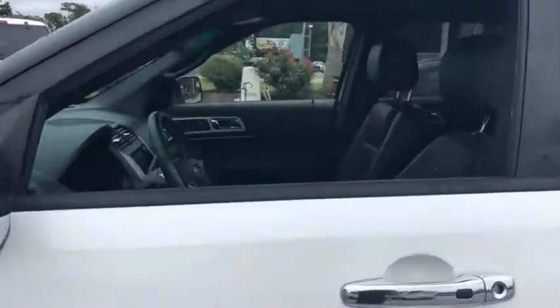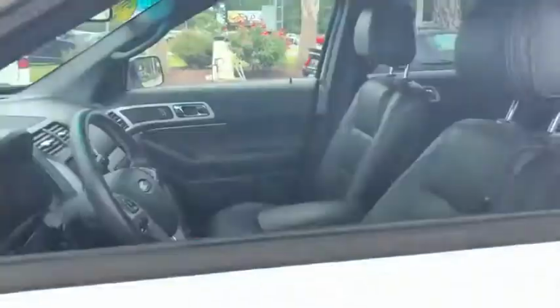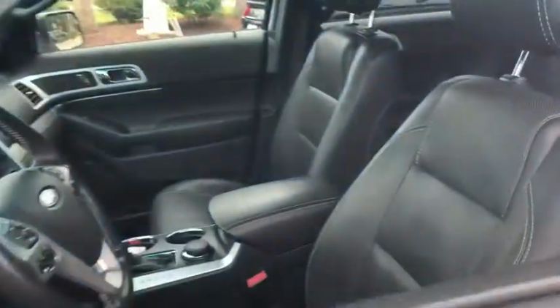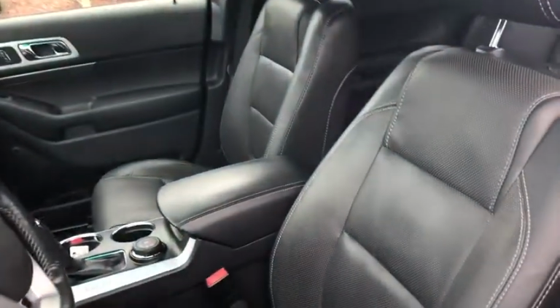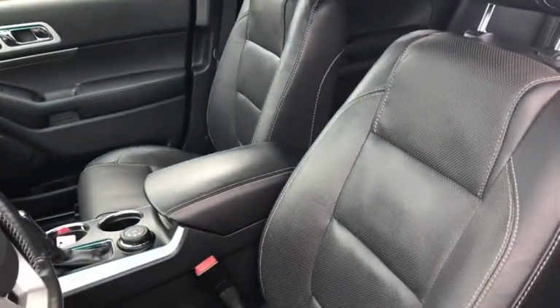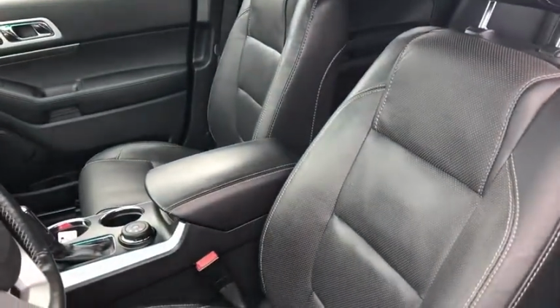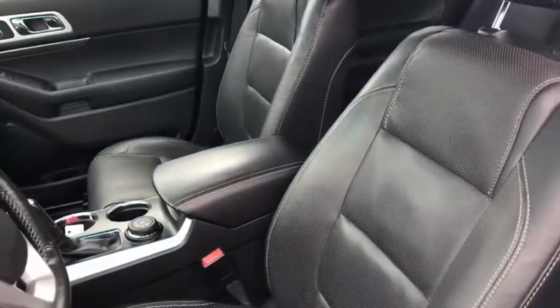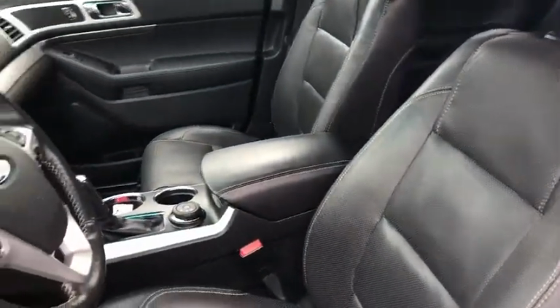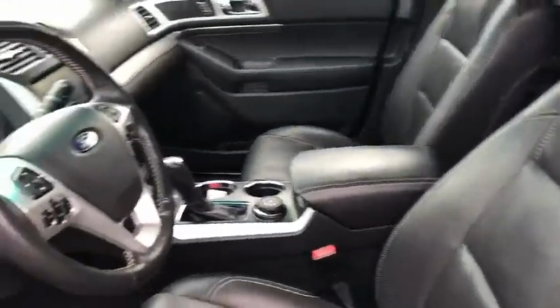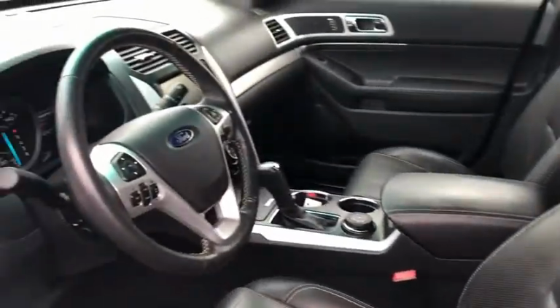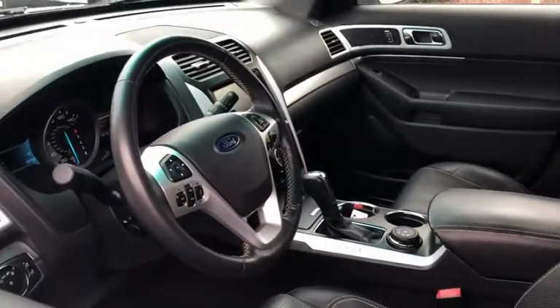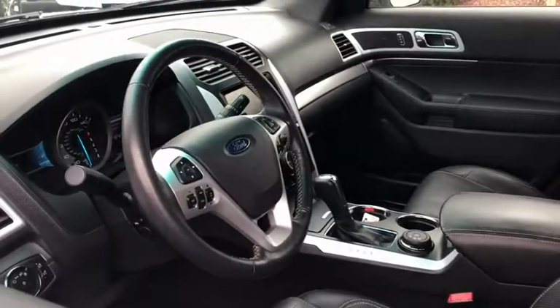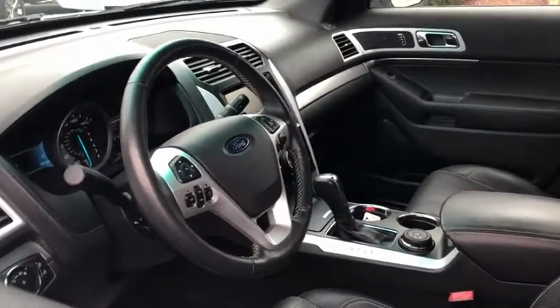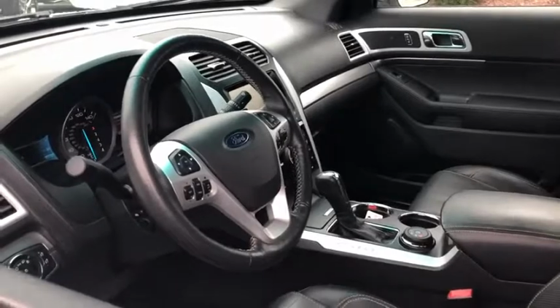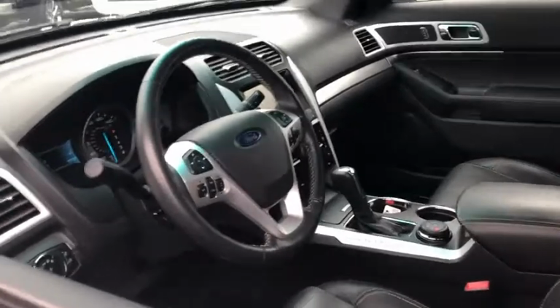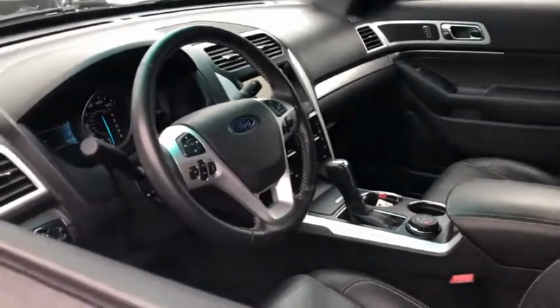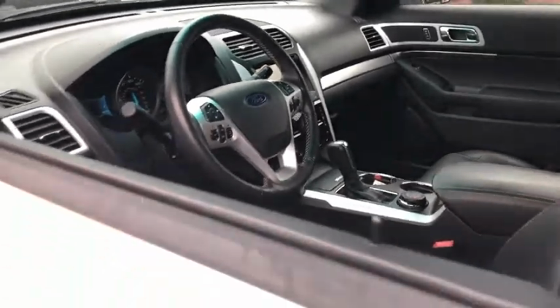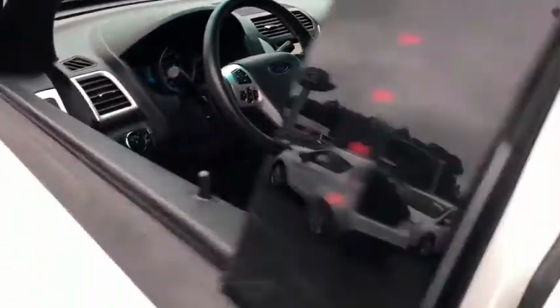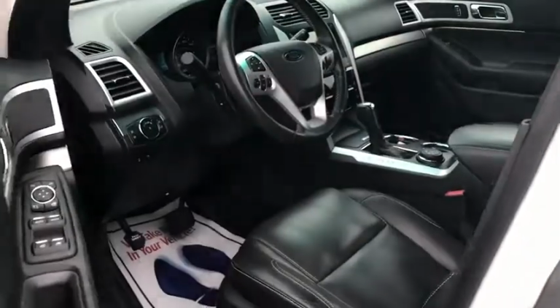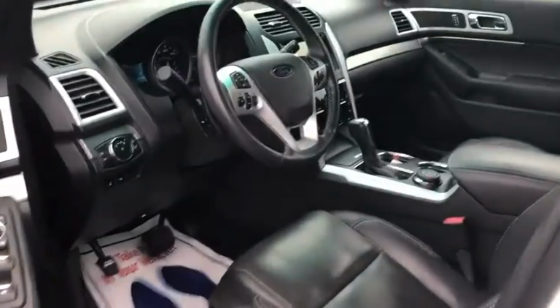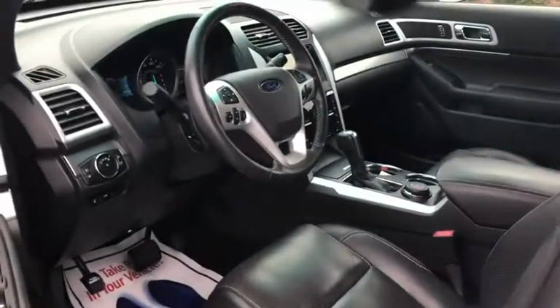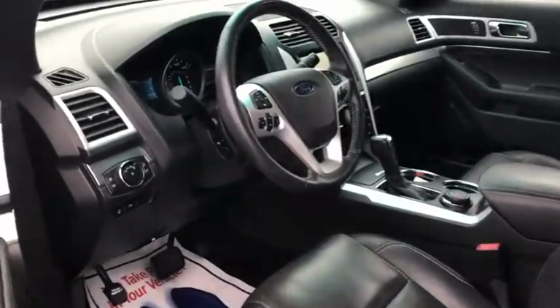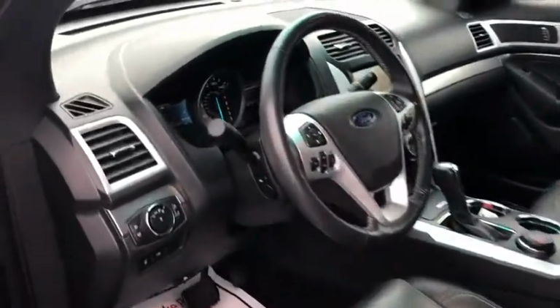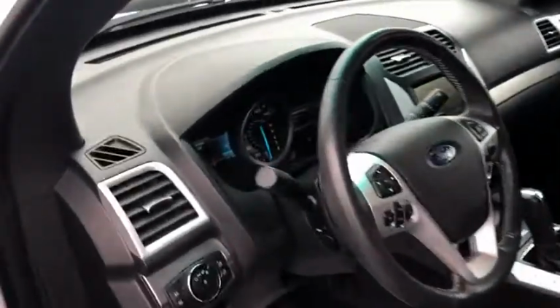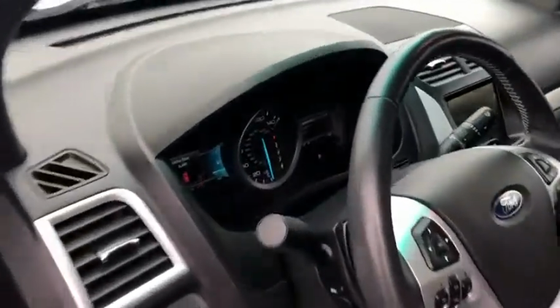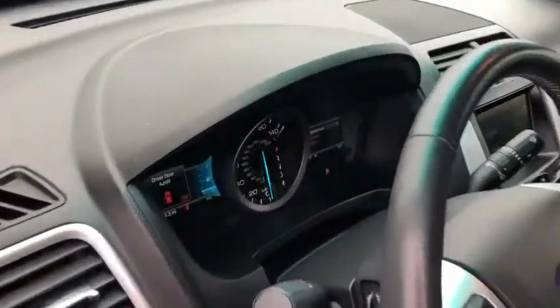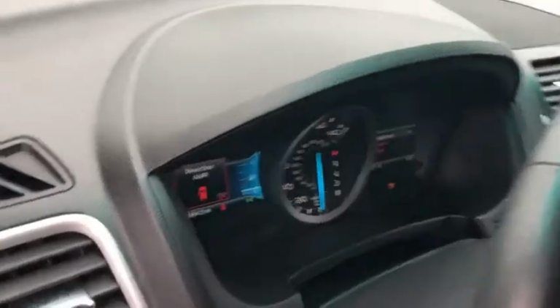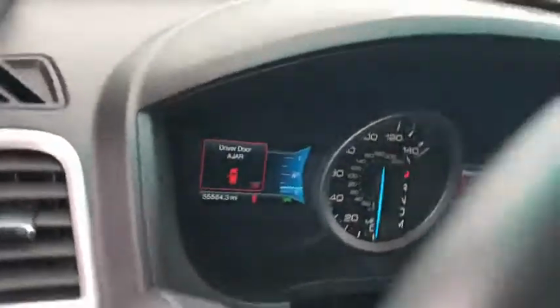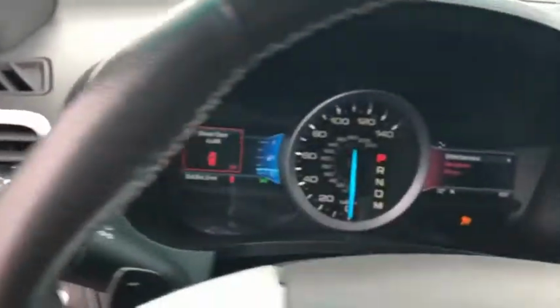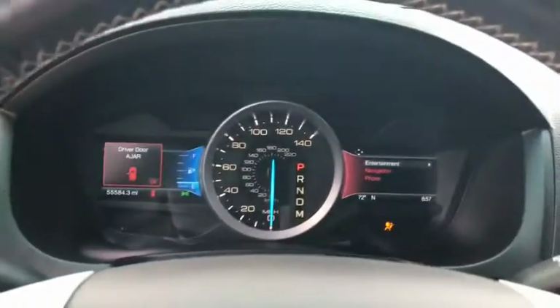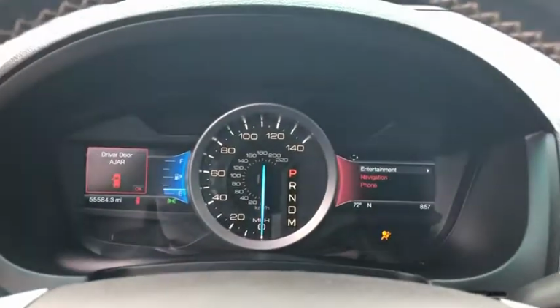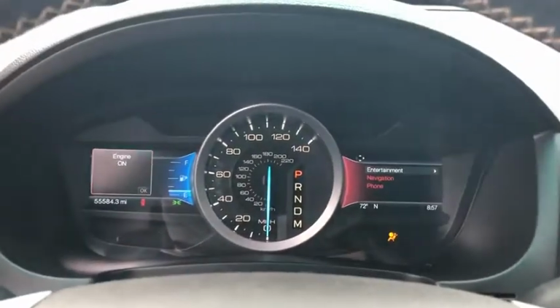Power liftgate, power passenger seat, traction control, remote start, dual airbags, power steering, four-wheel disc brakes, voice-activated navigation system, universal garage door opener, fog light, compass.